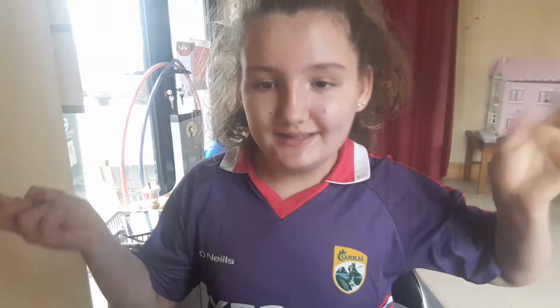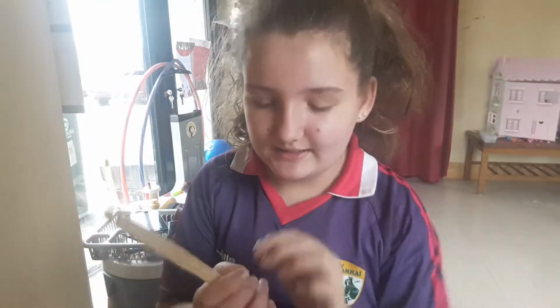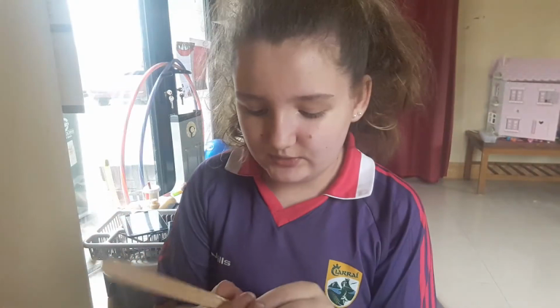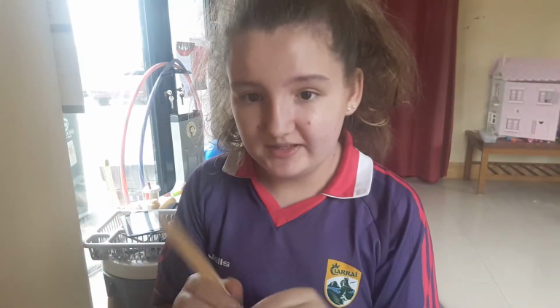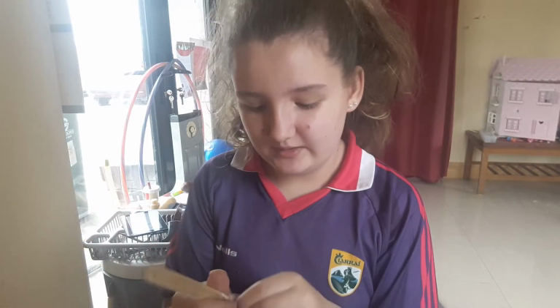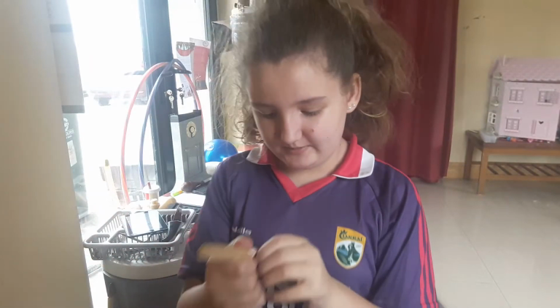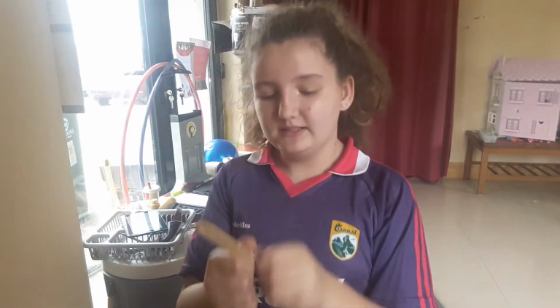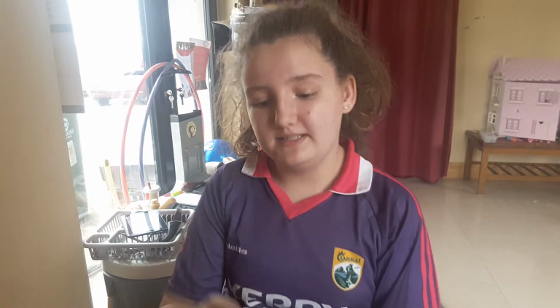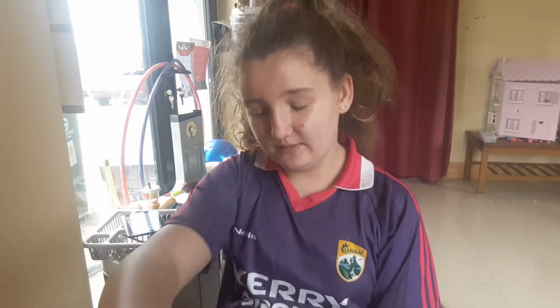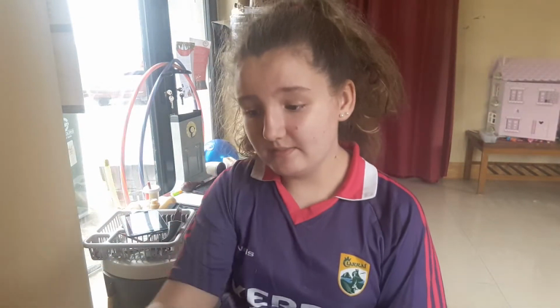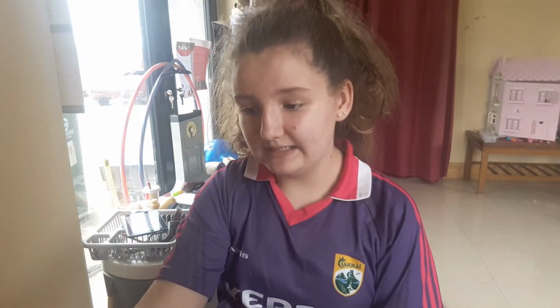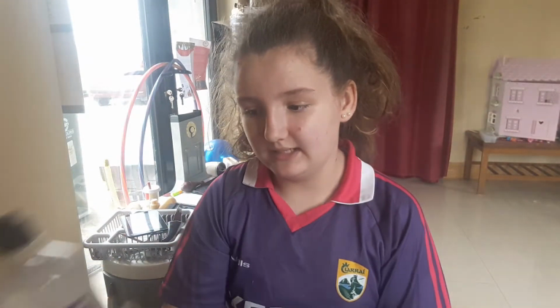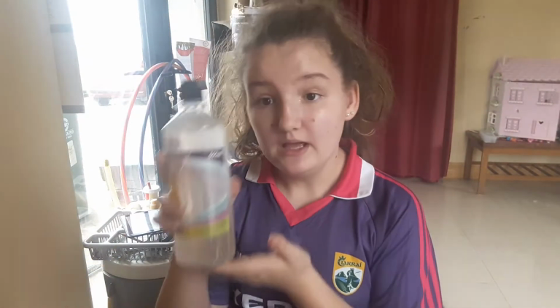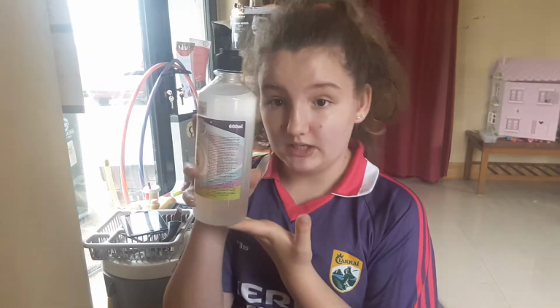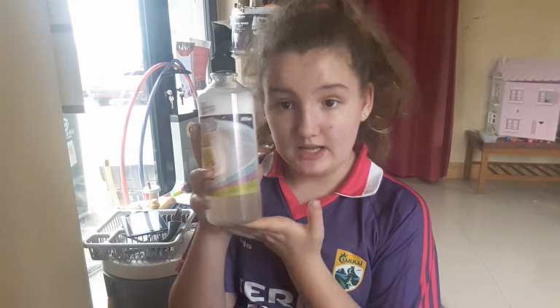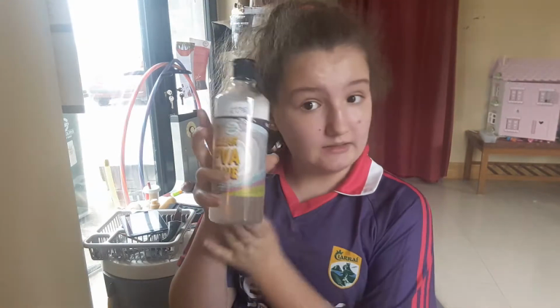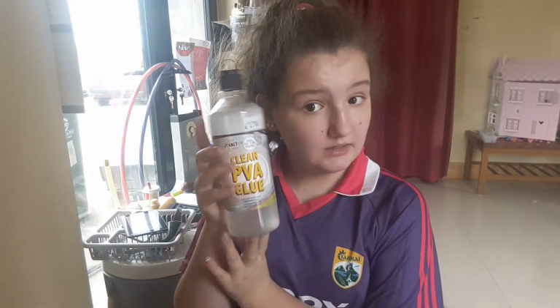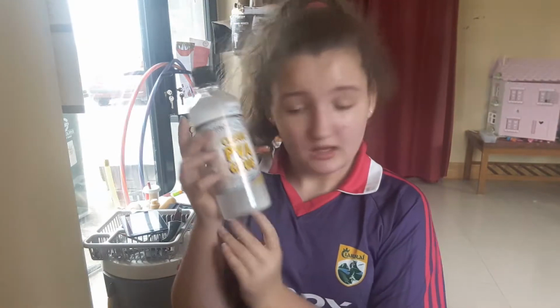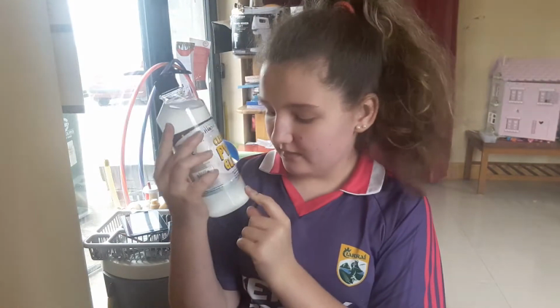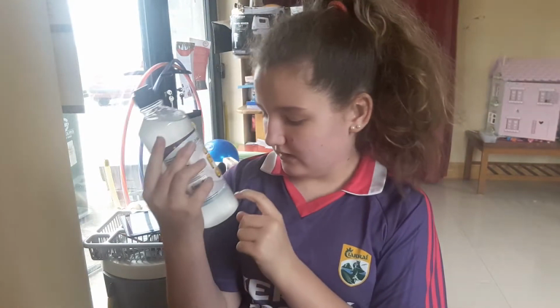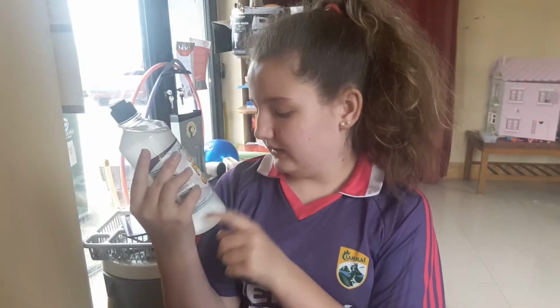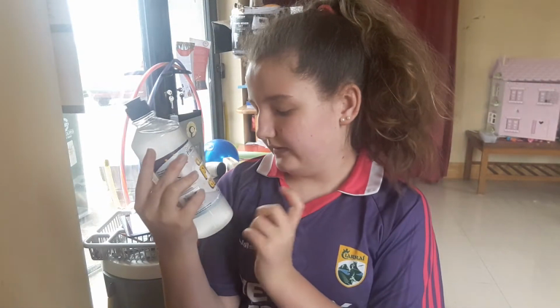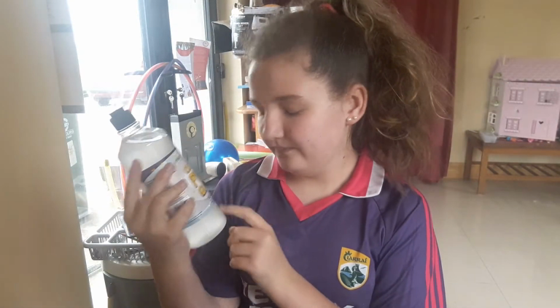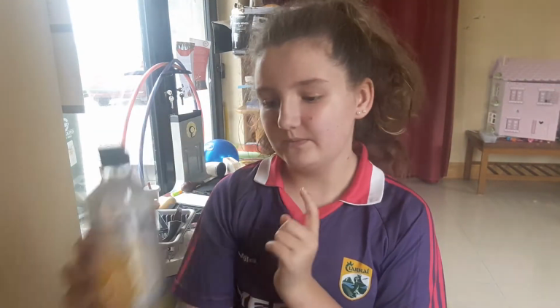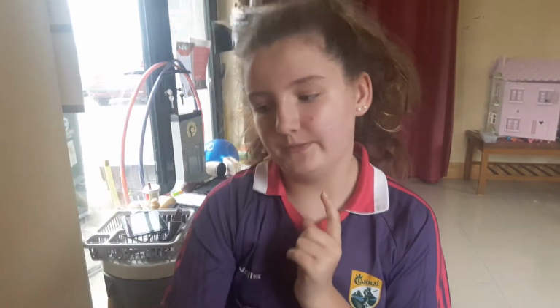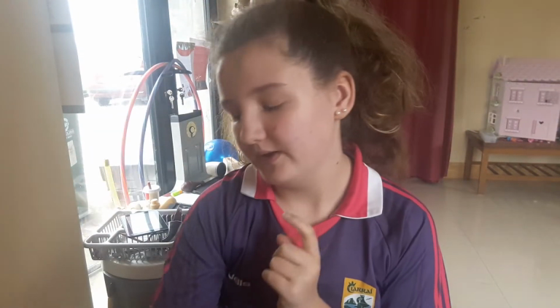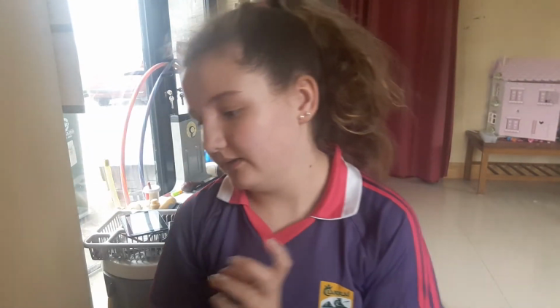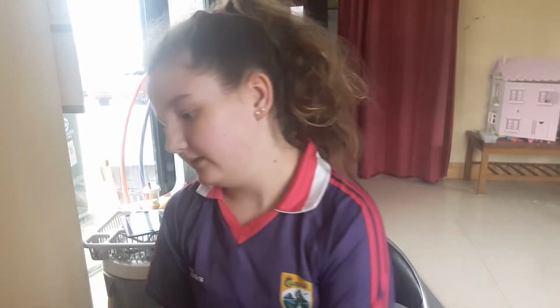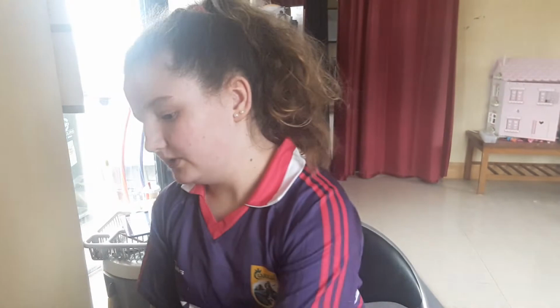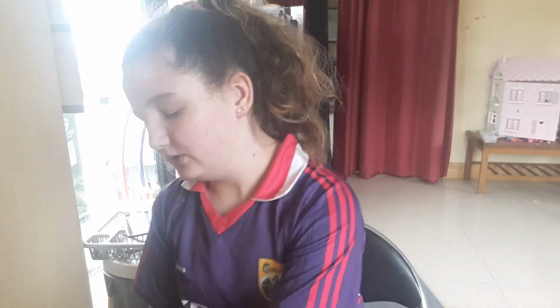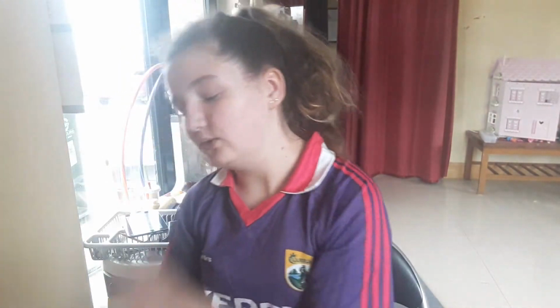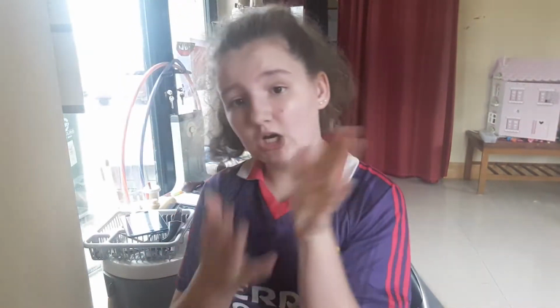Hi guys, it's Mickey and welcome back to my channel! Today we're going to be doing clear slime, which I mentioned in my last video. But first, I'm just going to be doing a quick squishy haul.